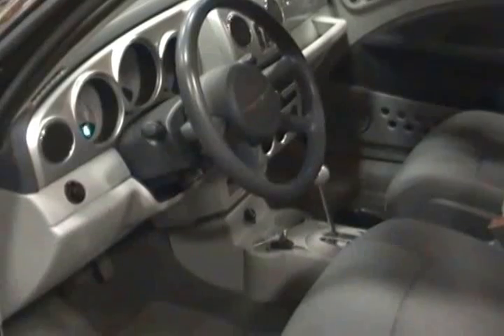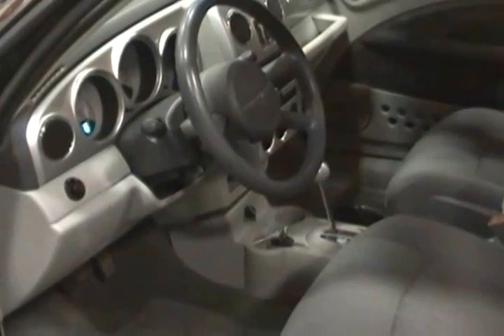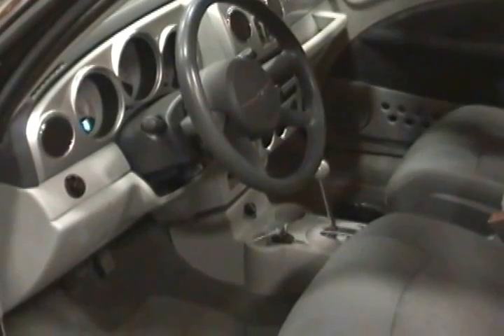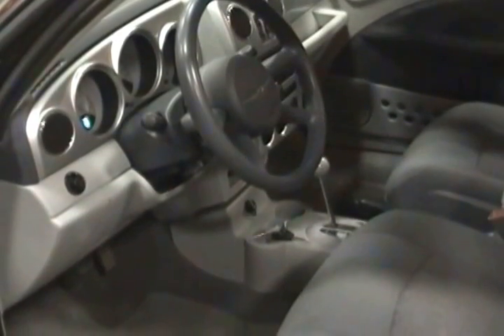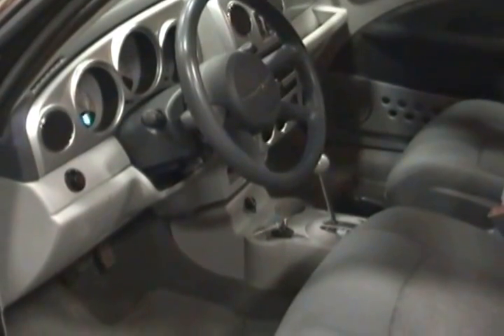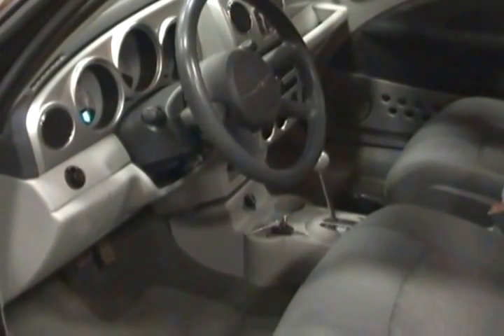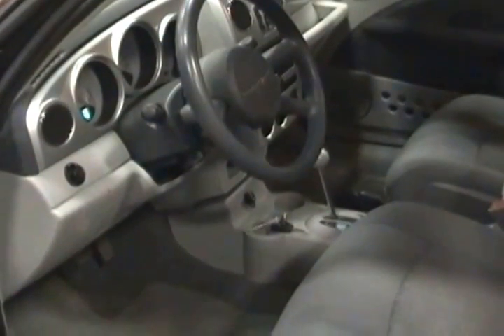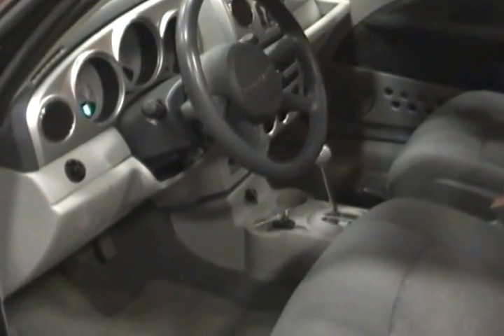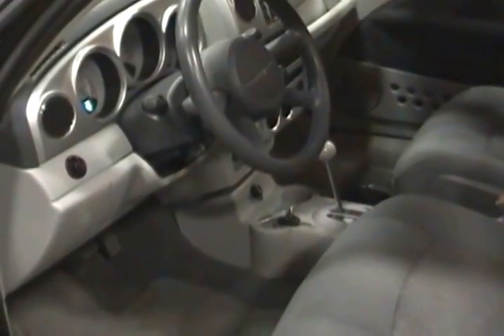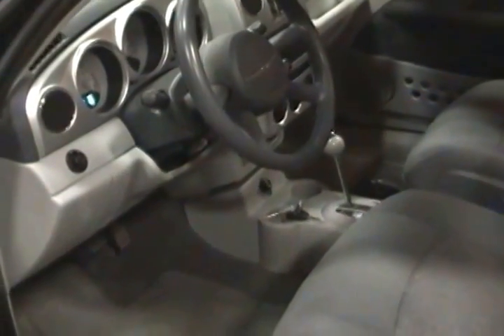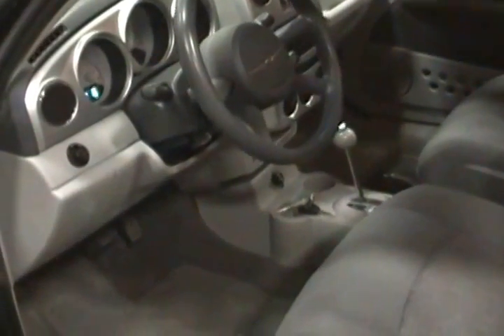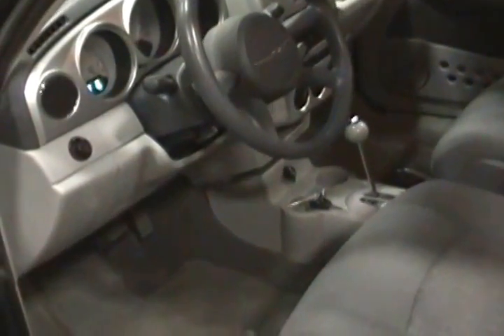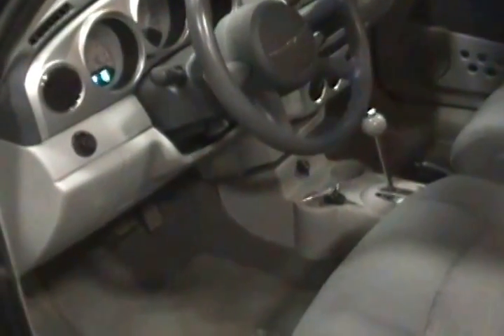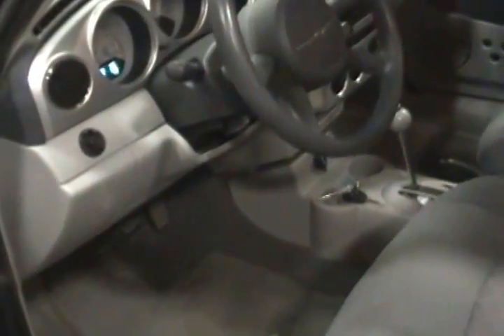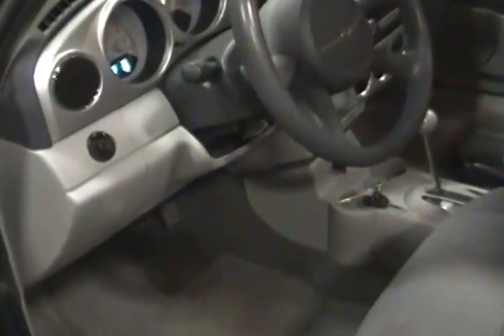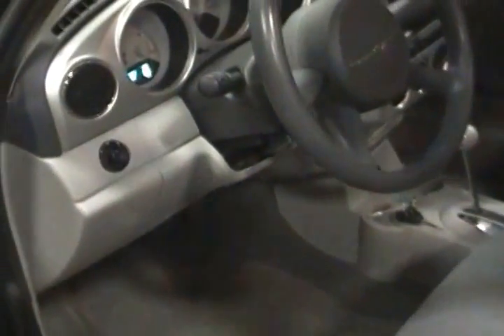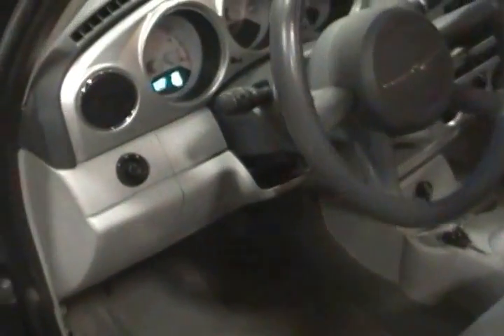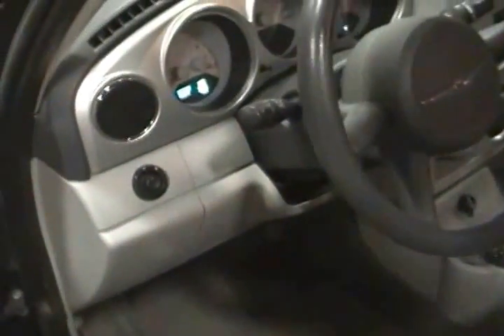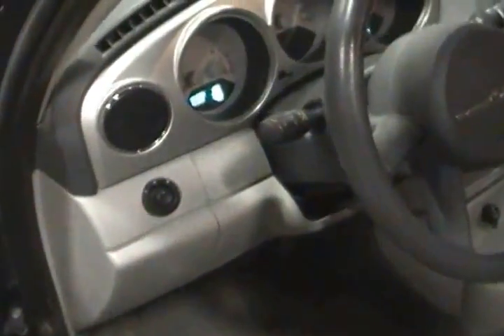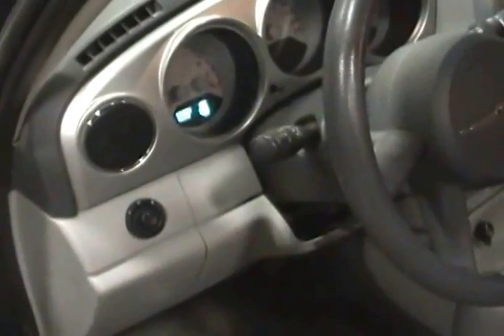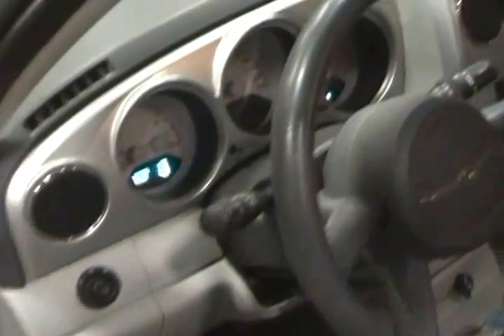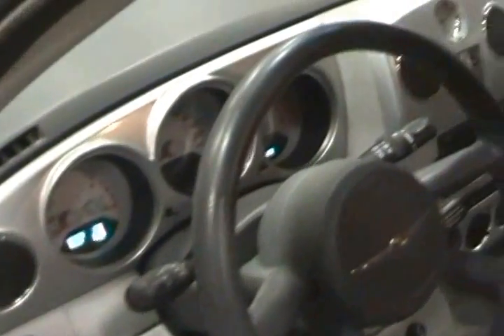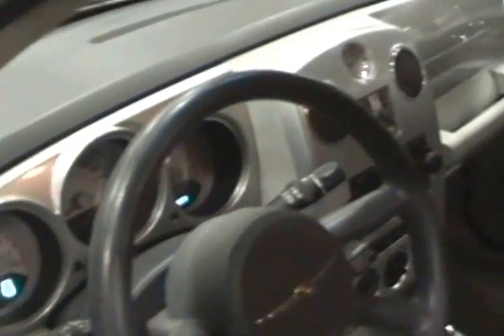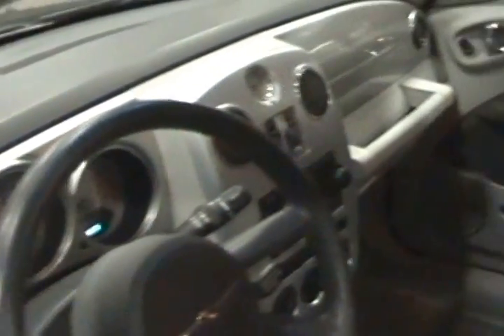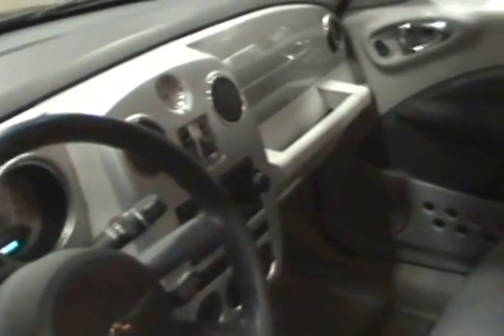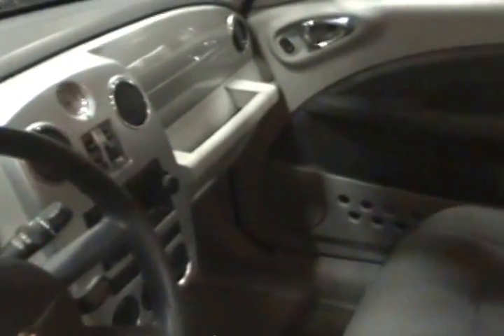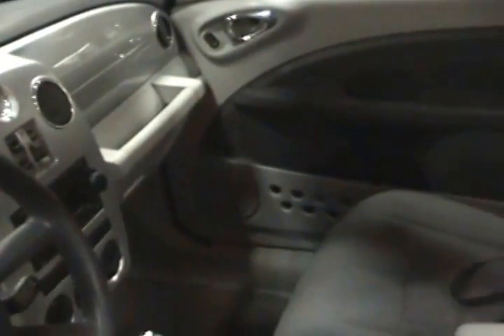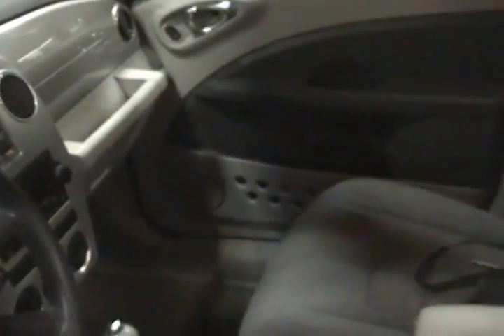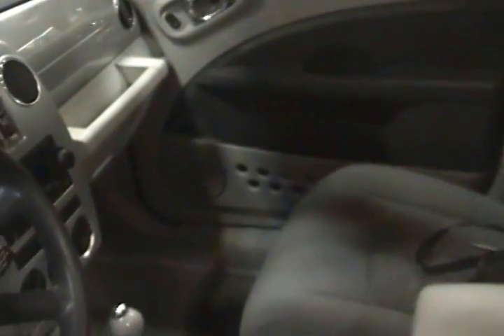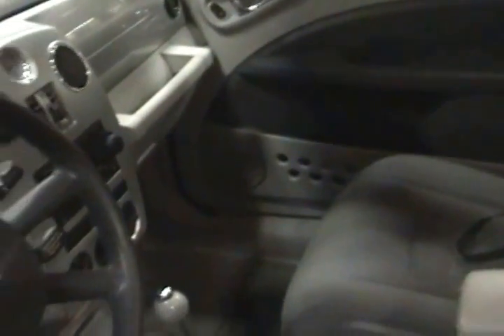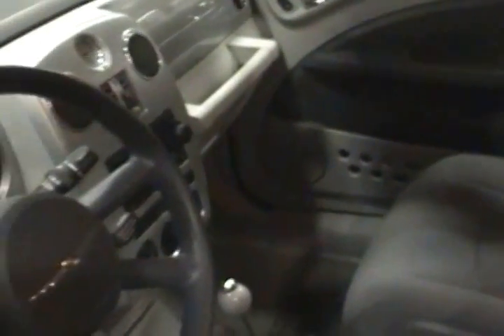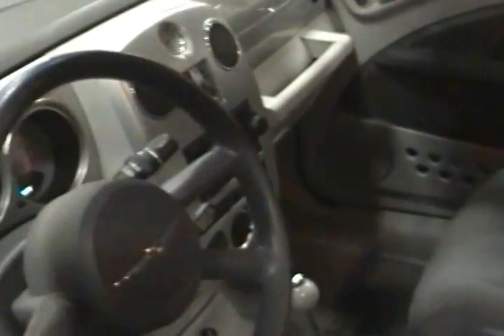This is our 2008 Chrysler PT Cruiser LX model. It's got two-tone gray, dark gray, and light gray interior.